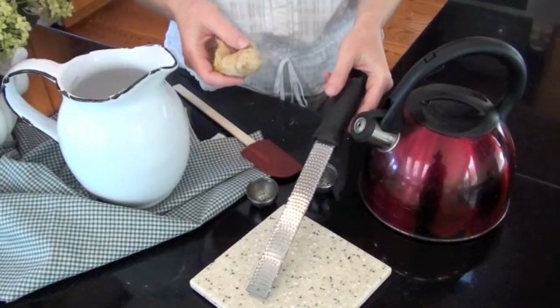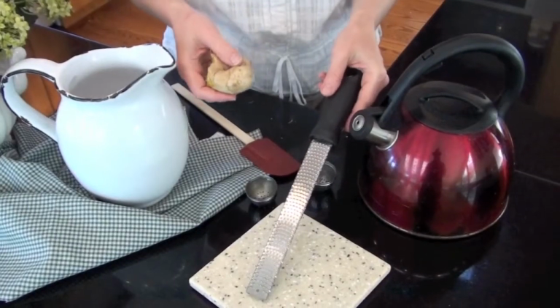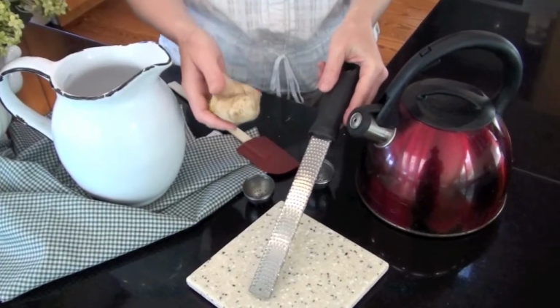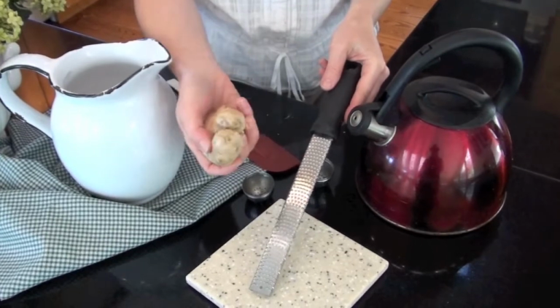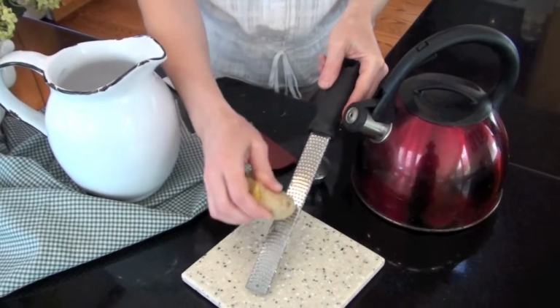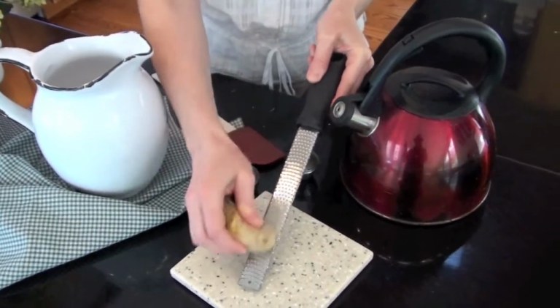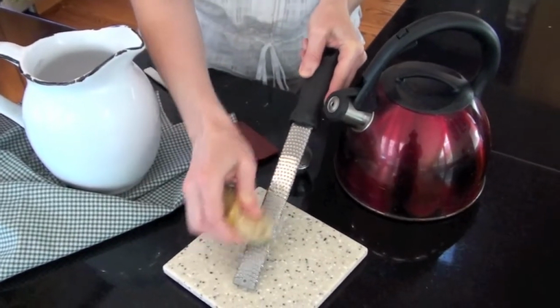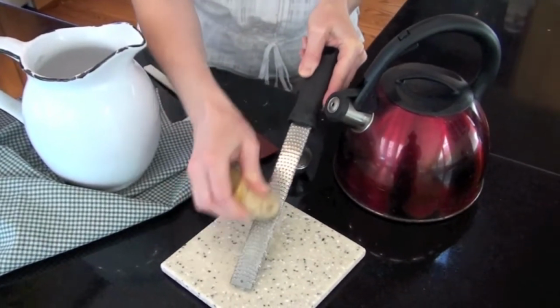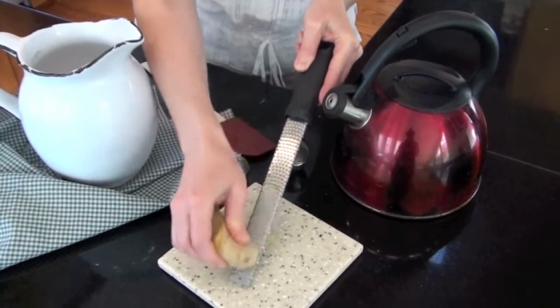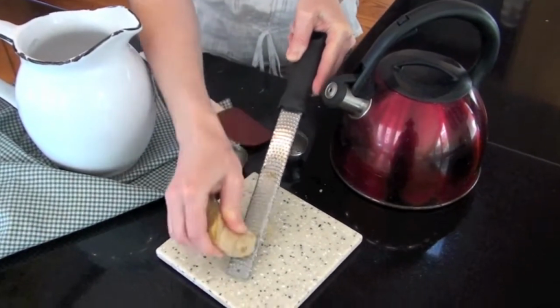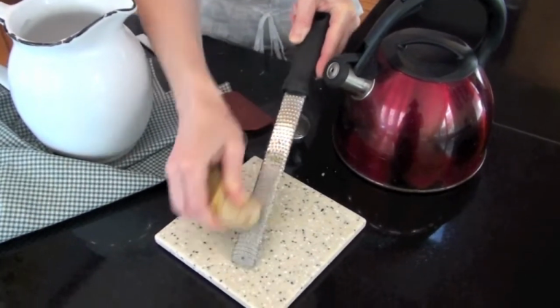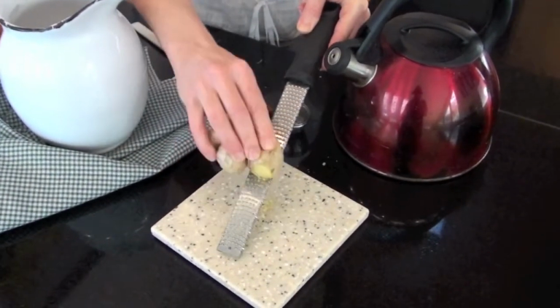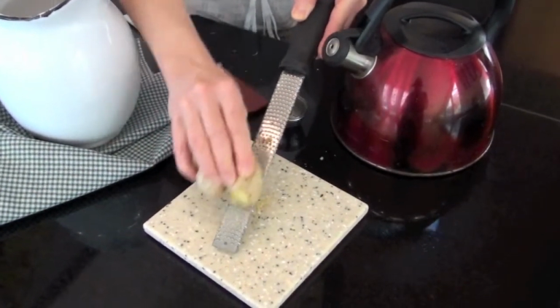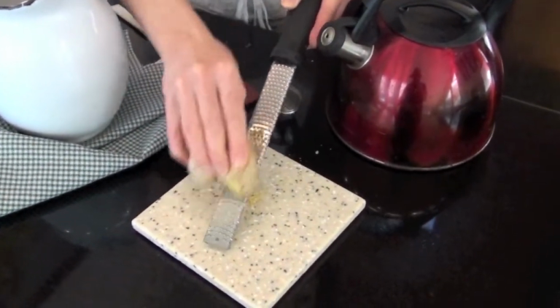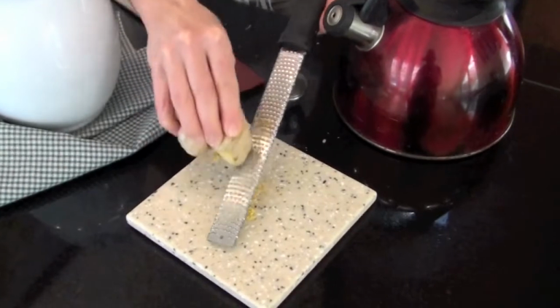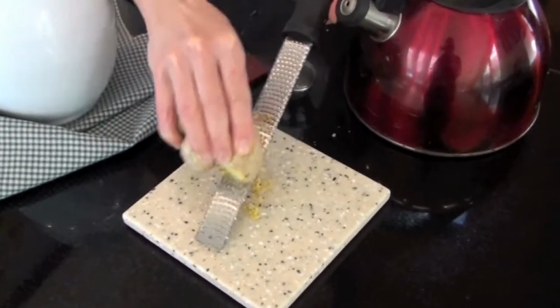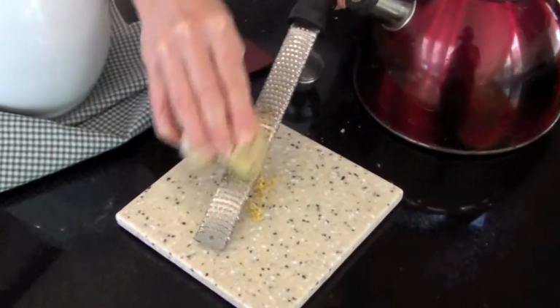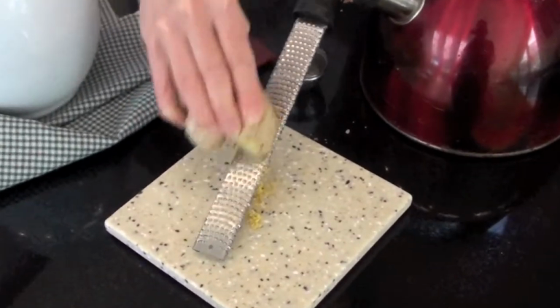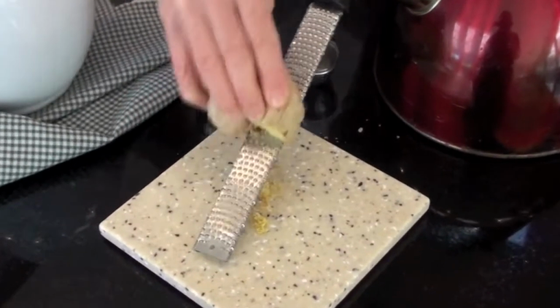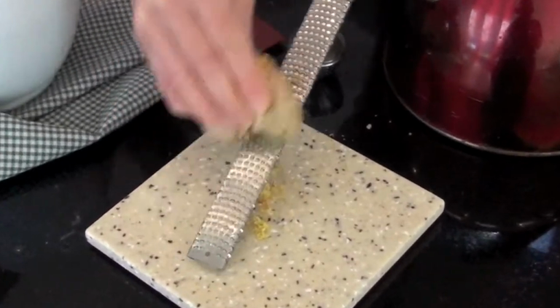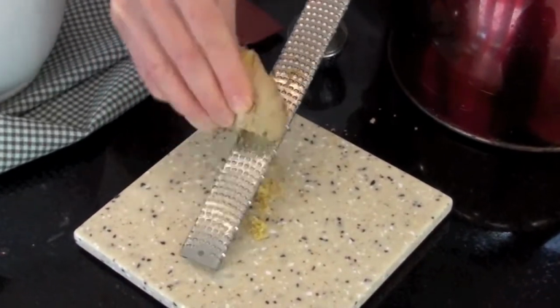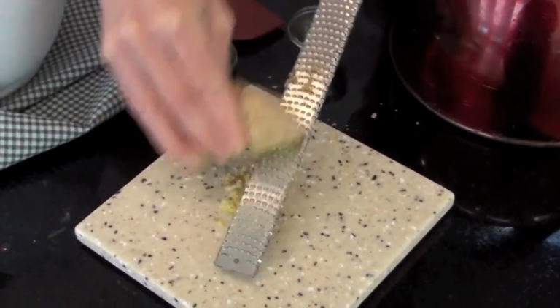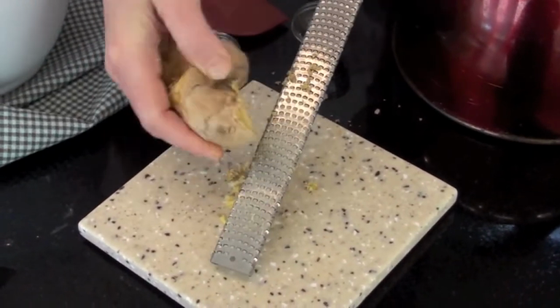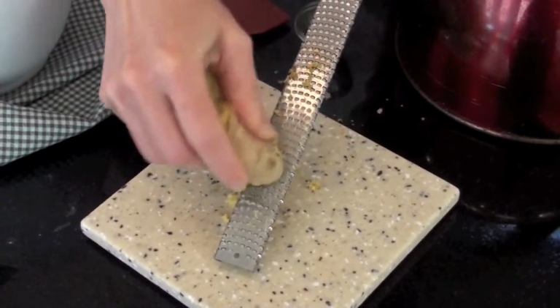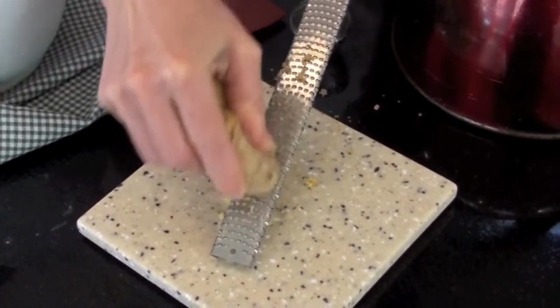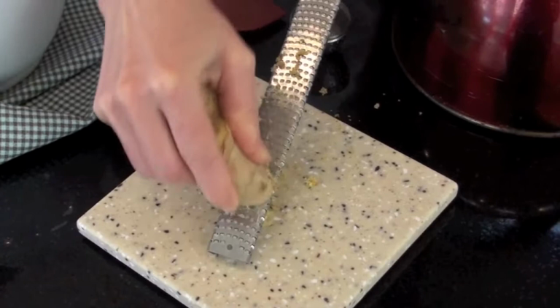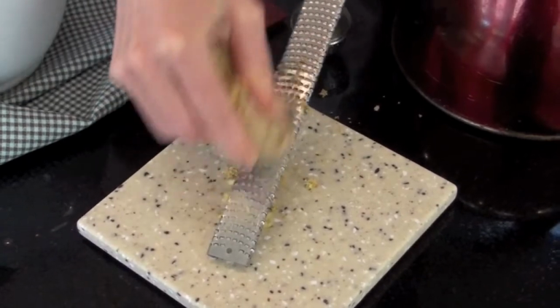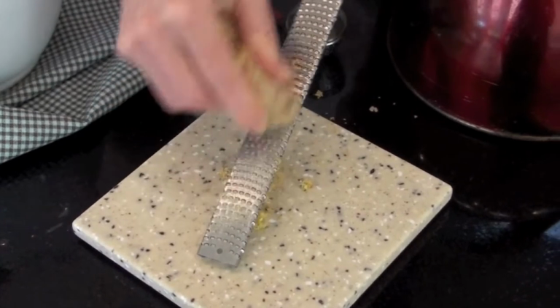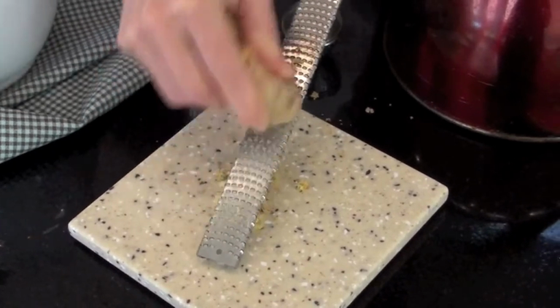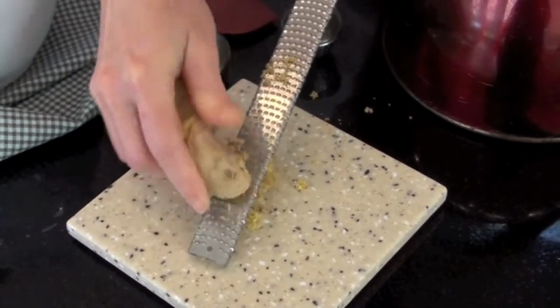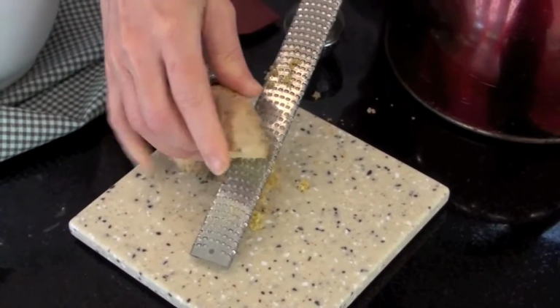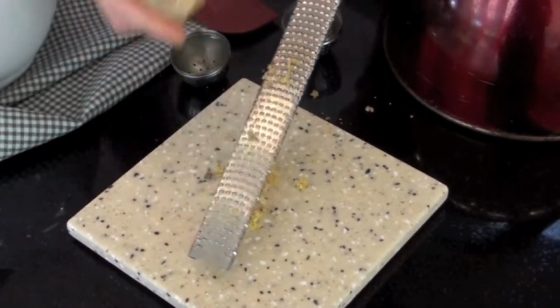So you'll simply take your cheese grater and start grating. I like to get about two tablespoons worth of fresh ginger. Ginger is also great in curry dishes and all kinds of salad dressing, so it's nice to have ginger on hand.